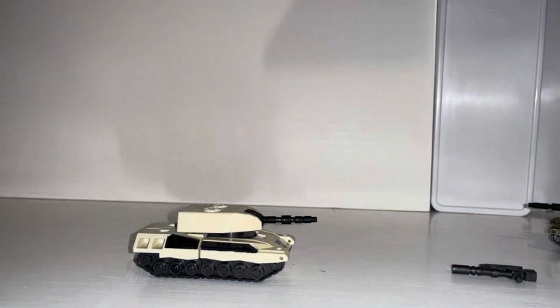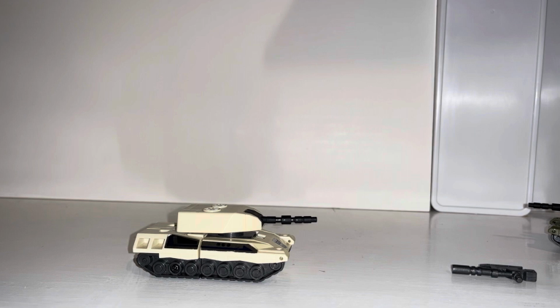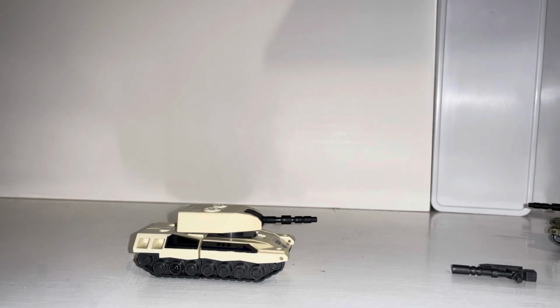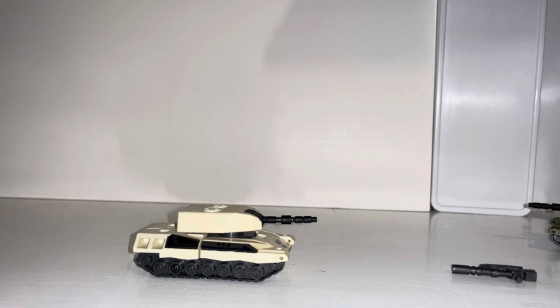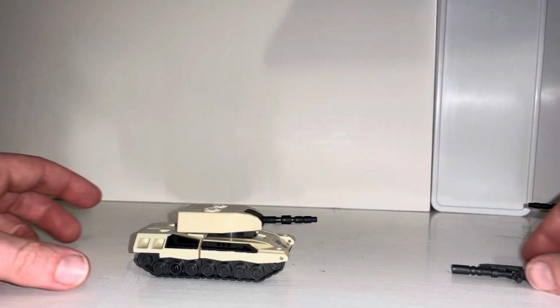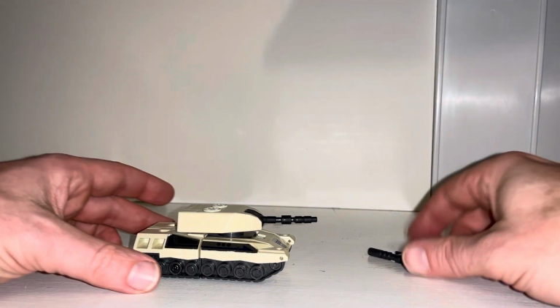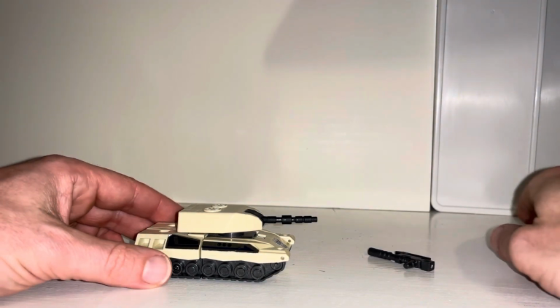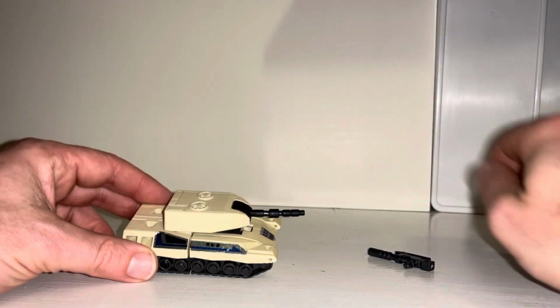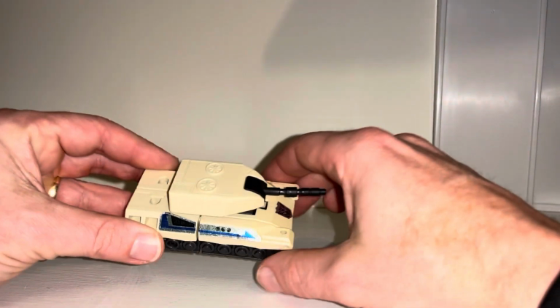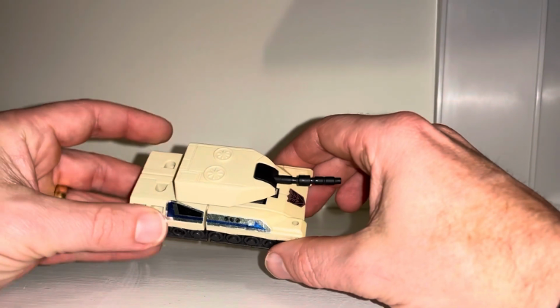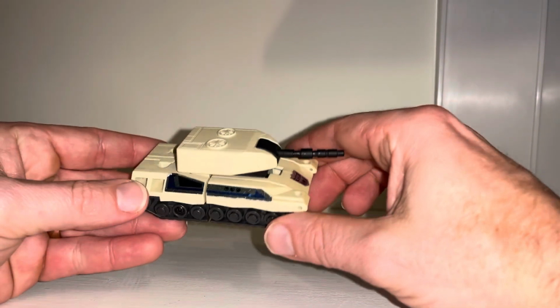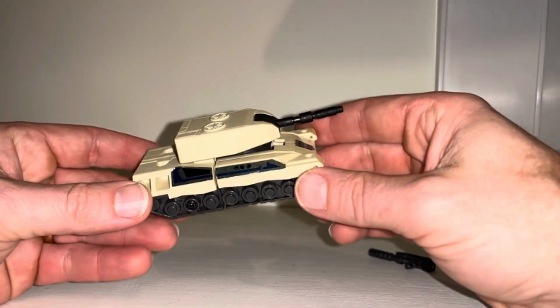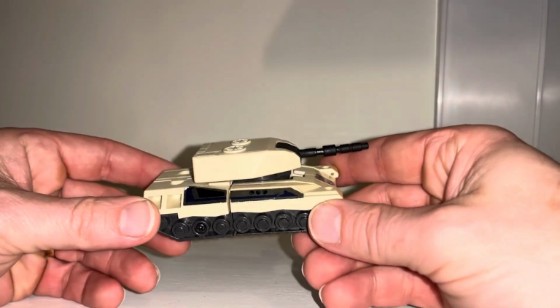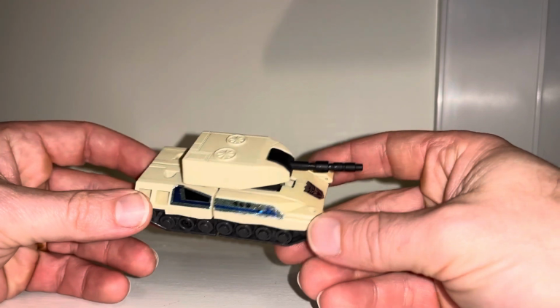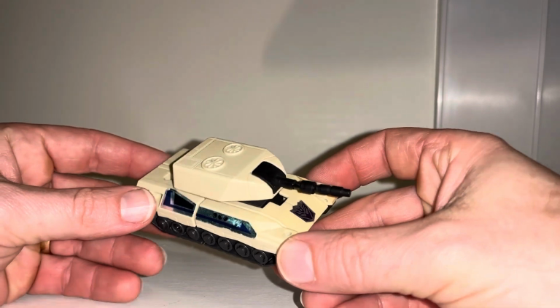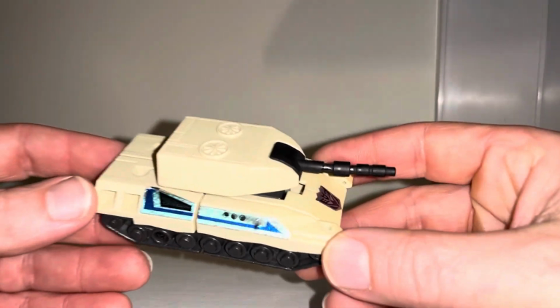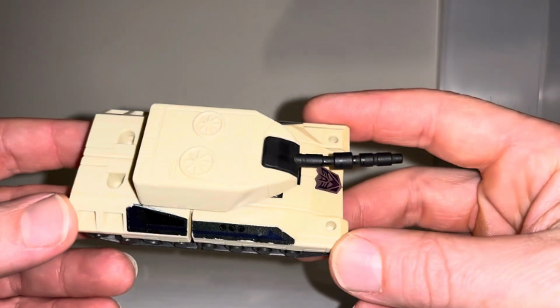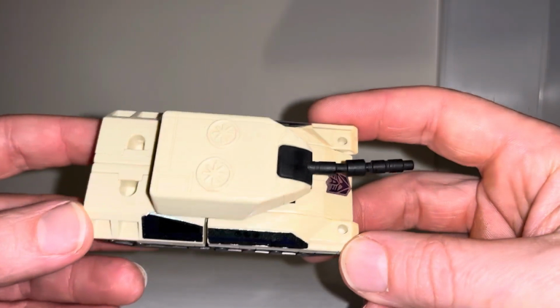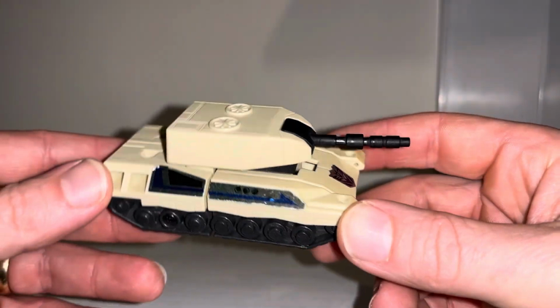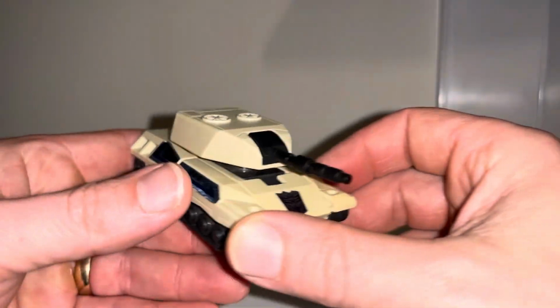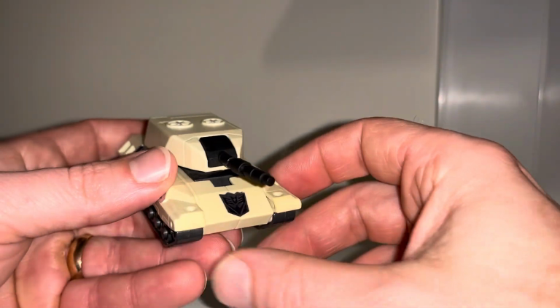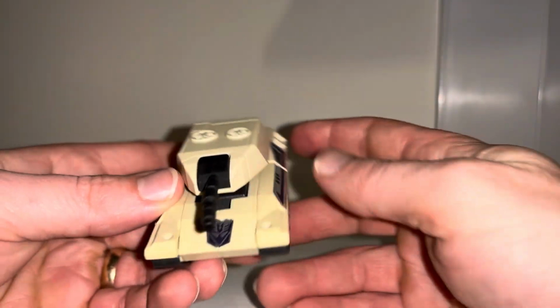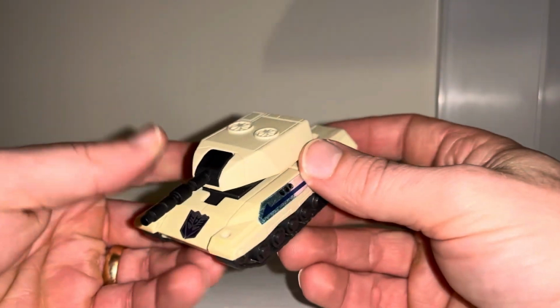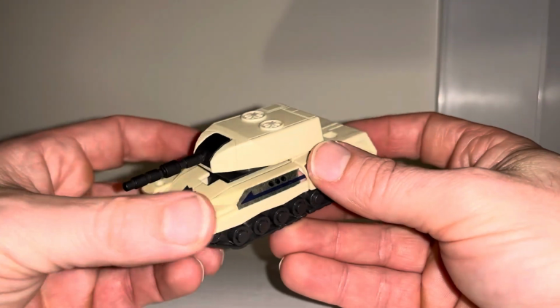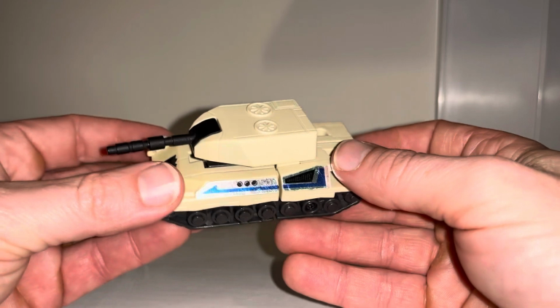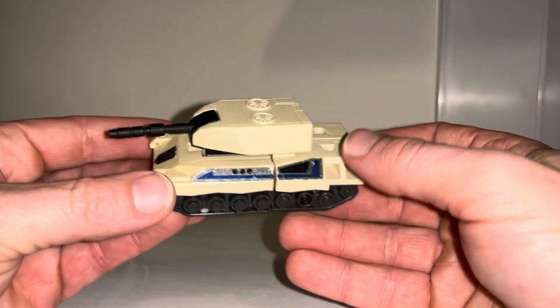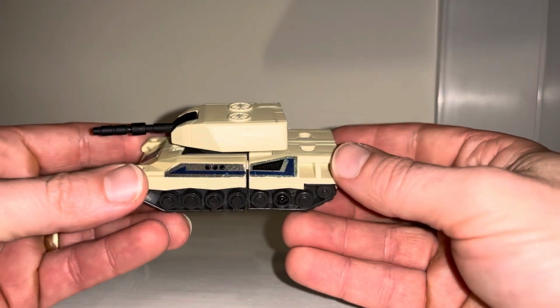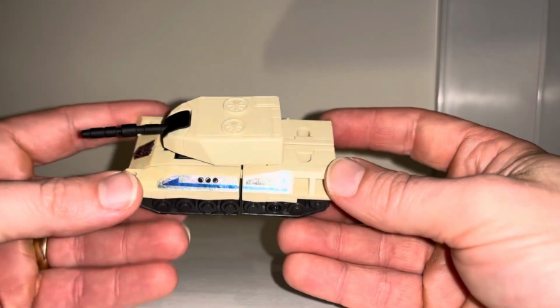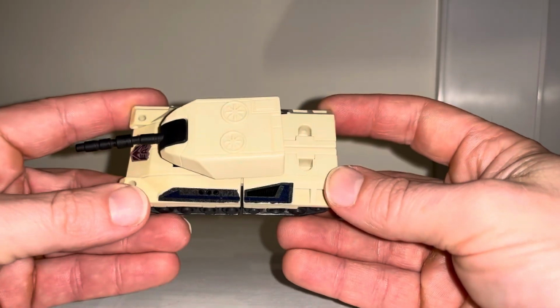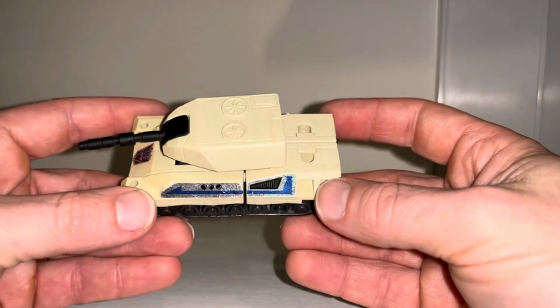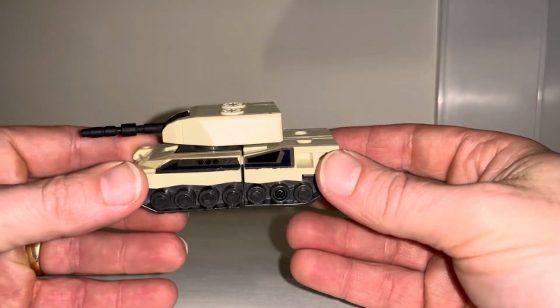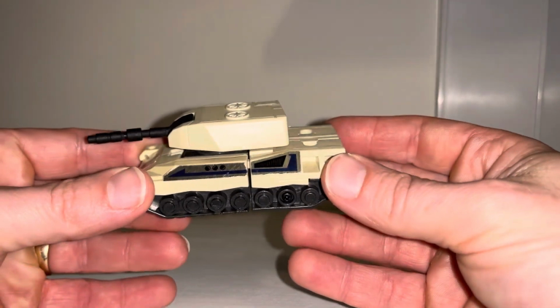Hello everybody. This is Toys R Us and for this special figure showcase and review we're going to be looking at the 1992 Japanese exclusive figure Sandstorm. That's who this is, and you are correct - this is a Brawl redeco.